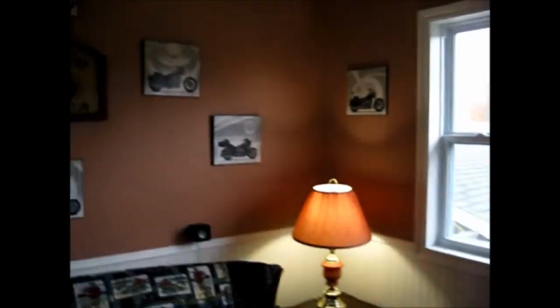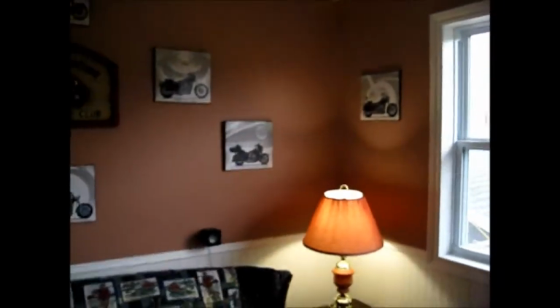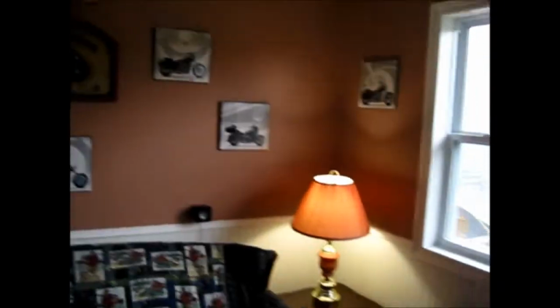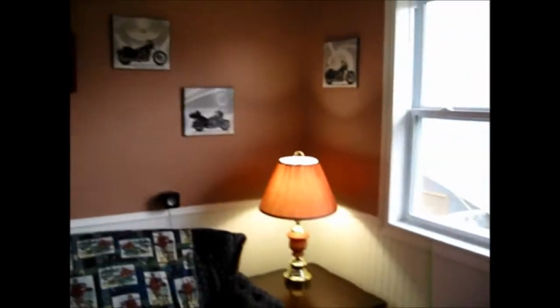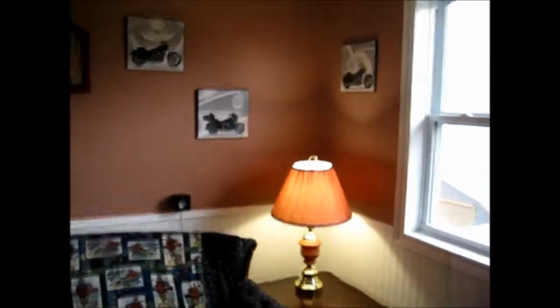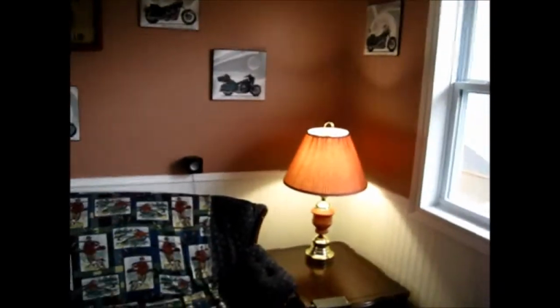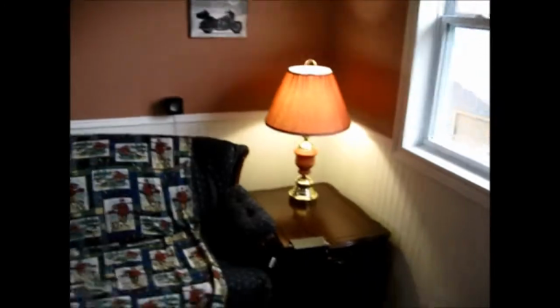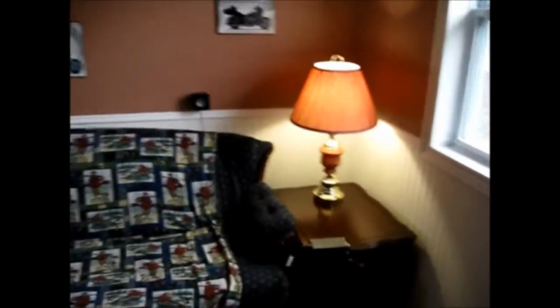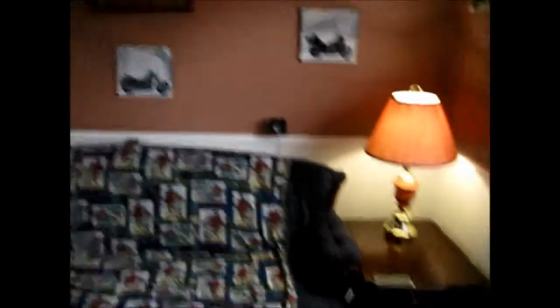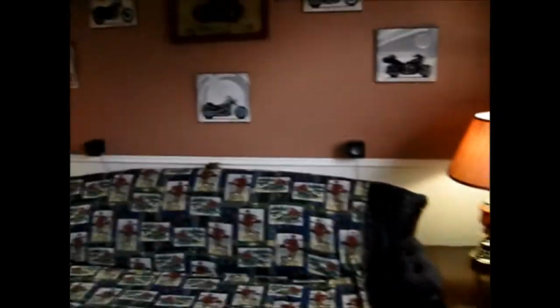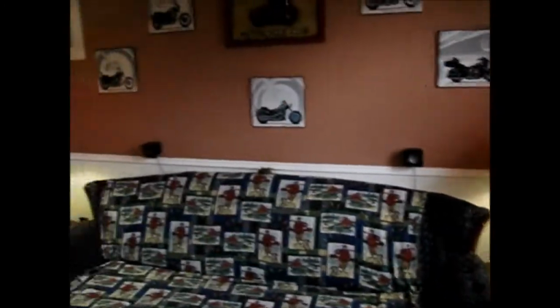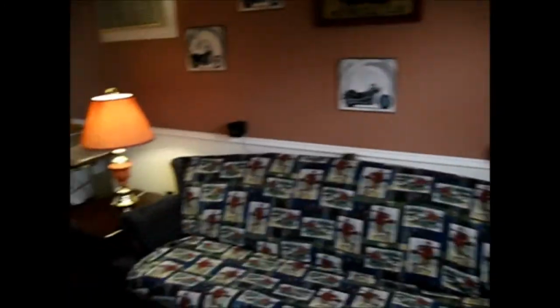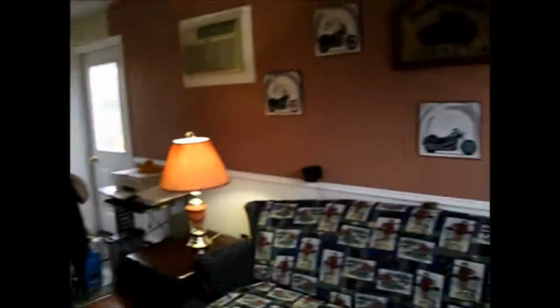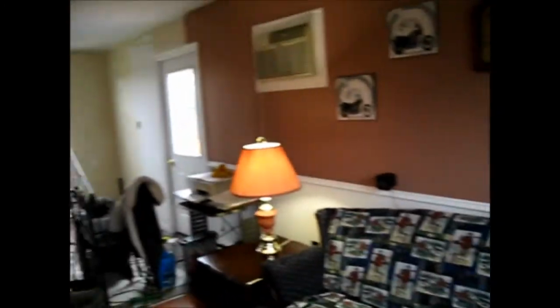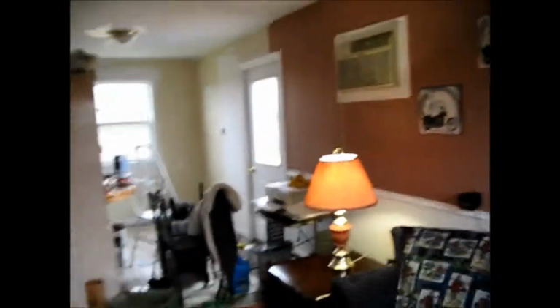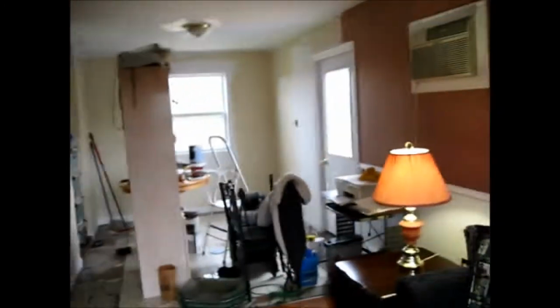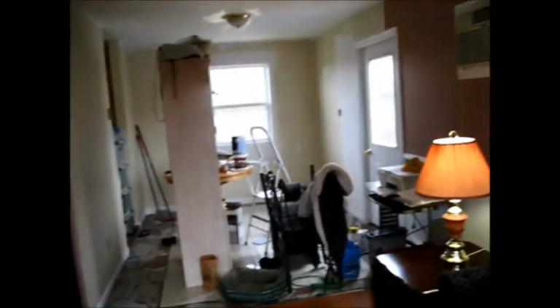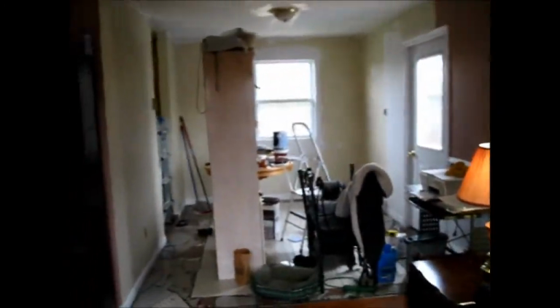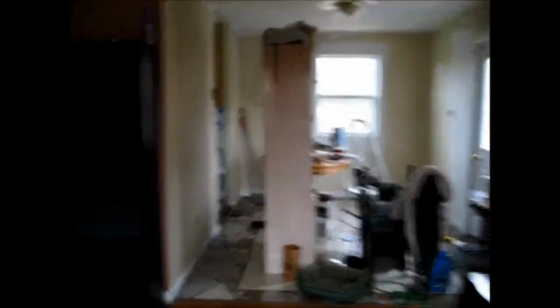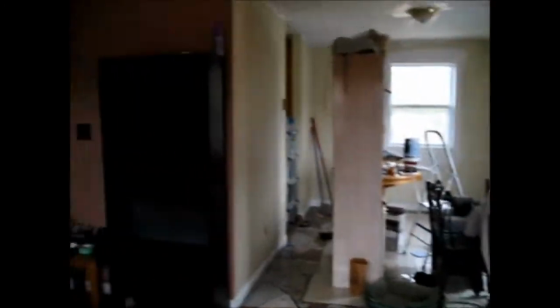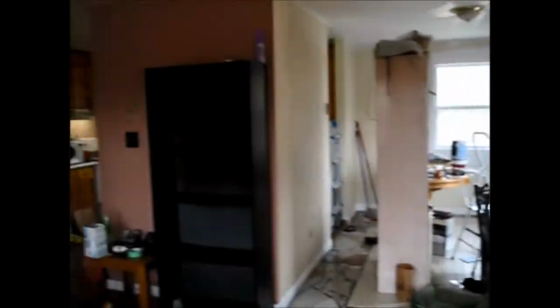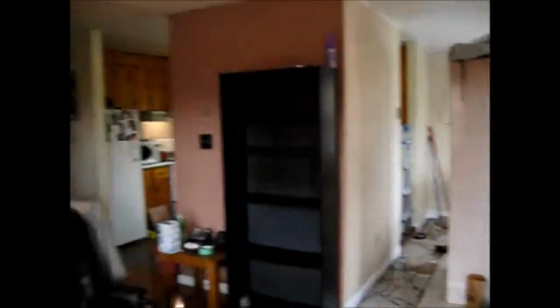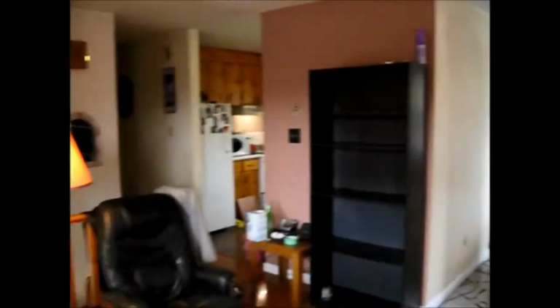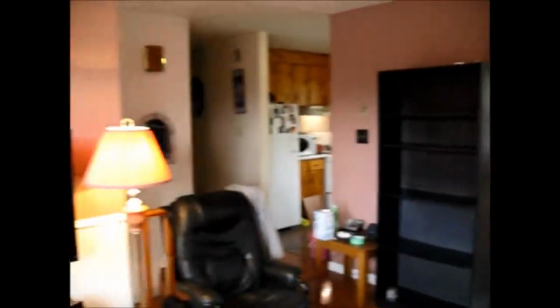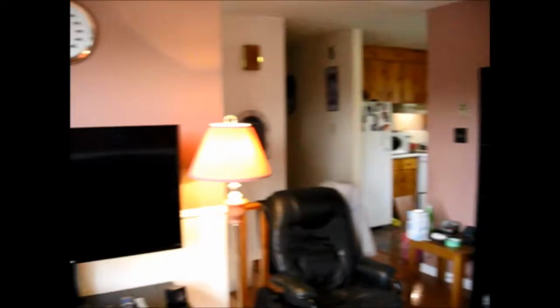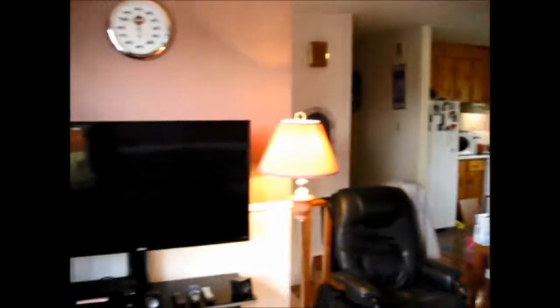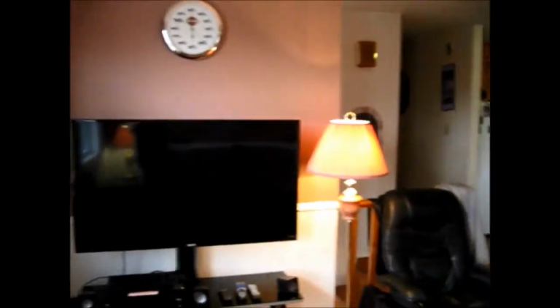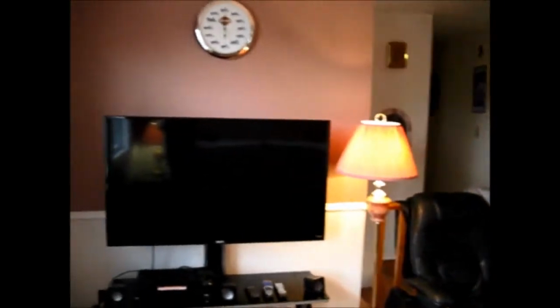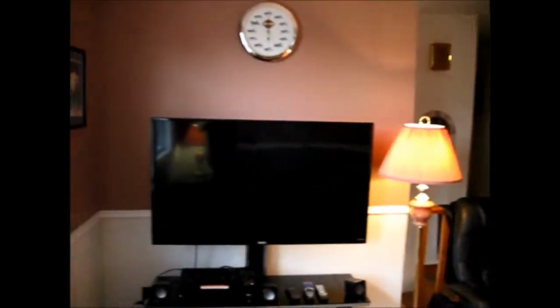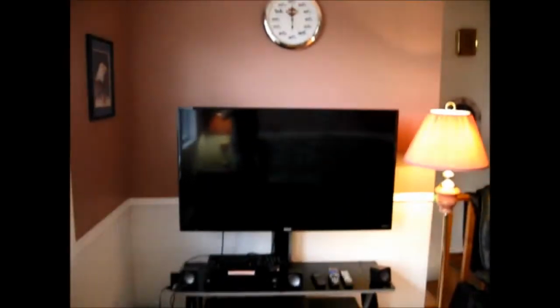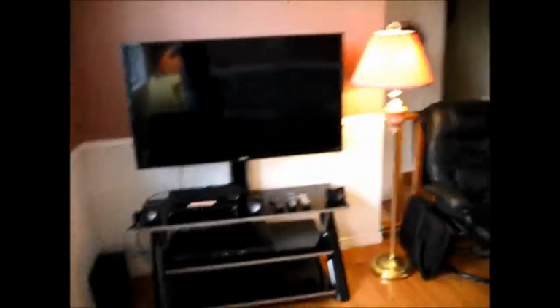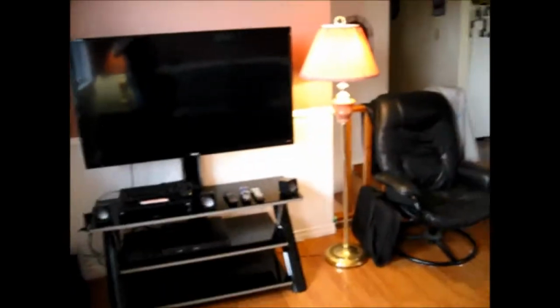I have new coffee tables, end tables, and lamps. There's the dining room, which John is currently working on.